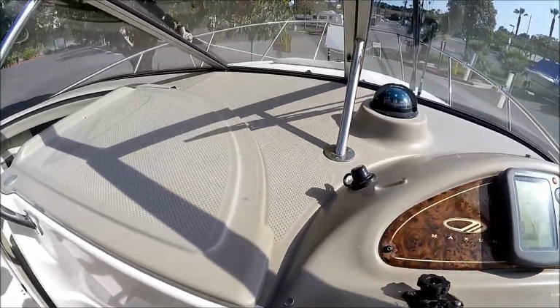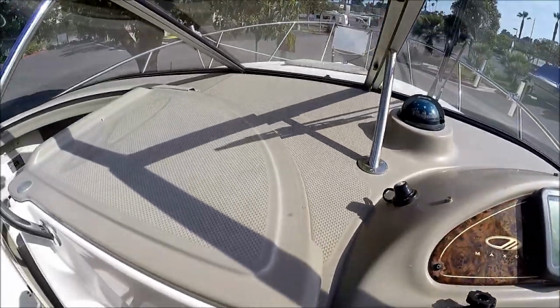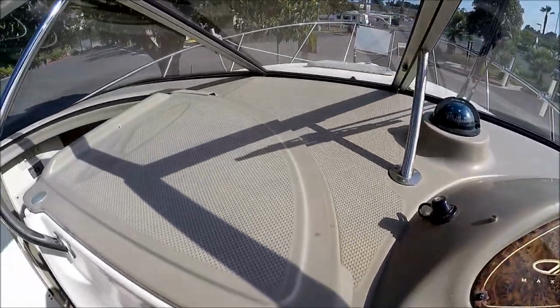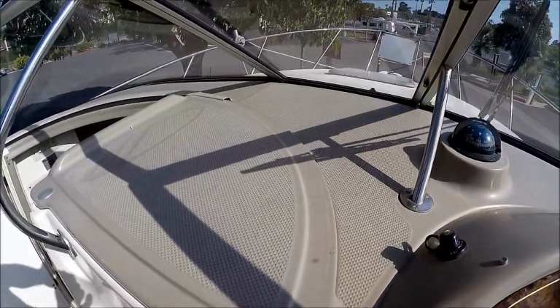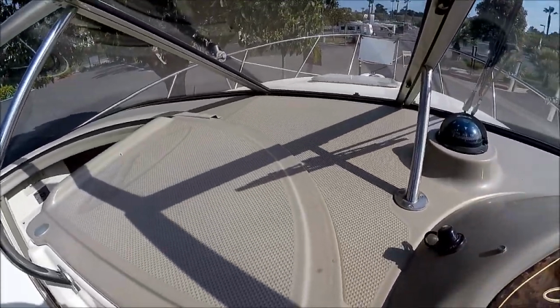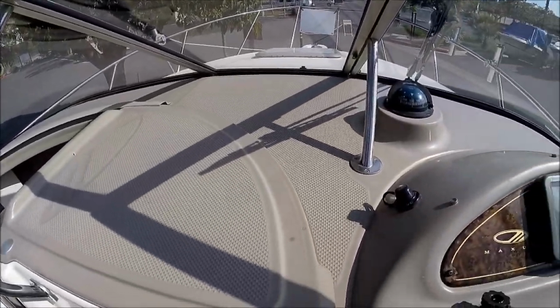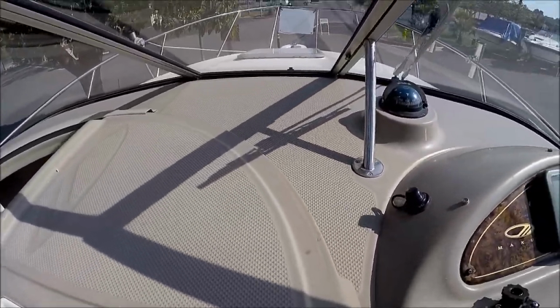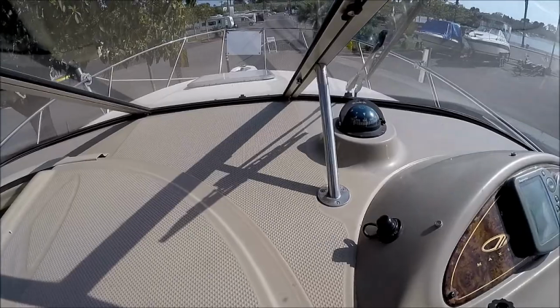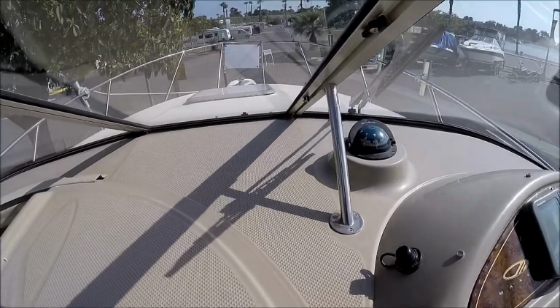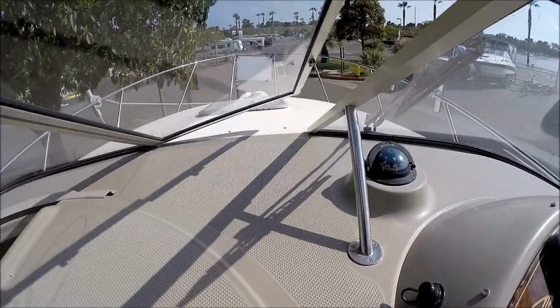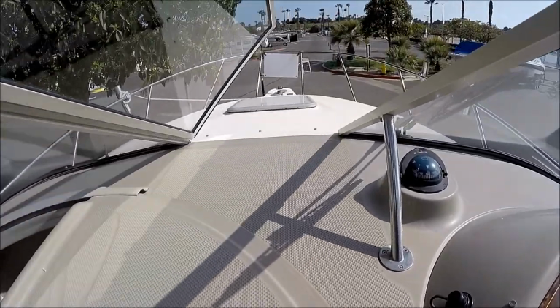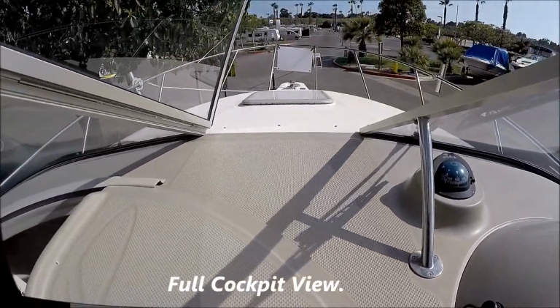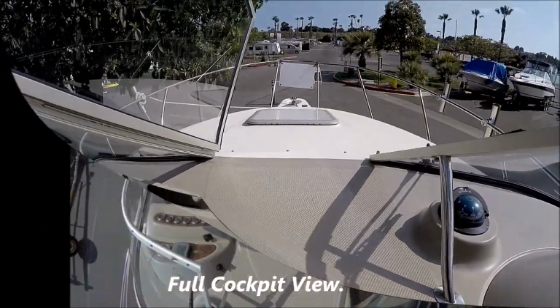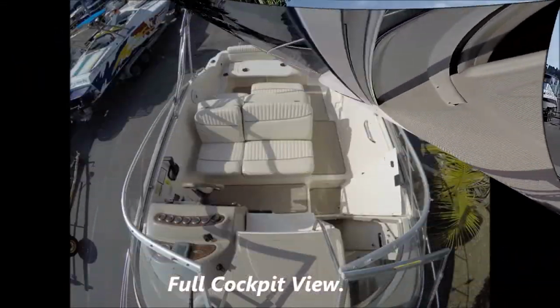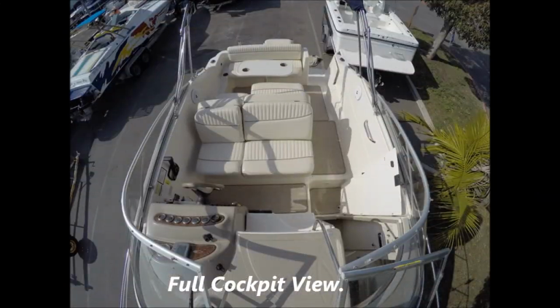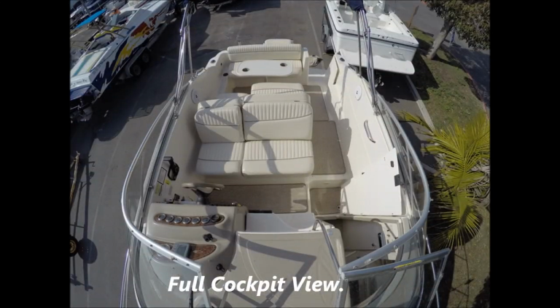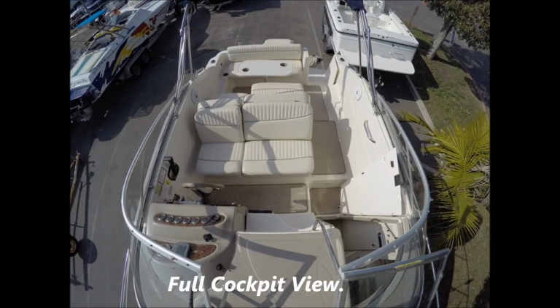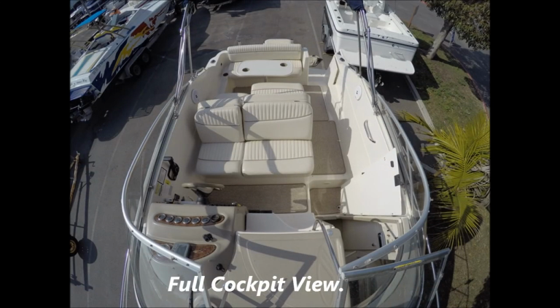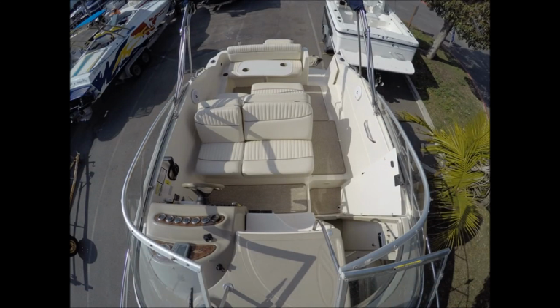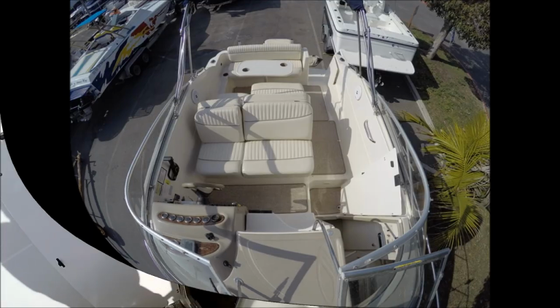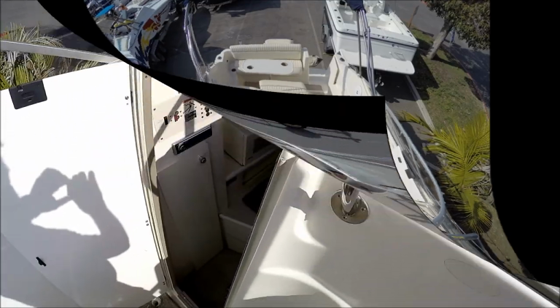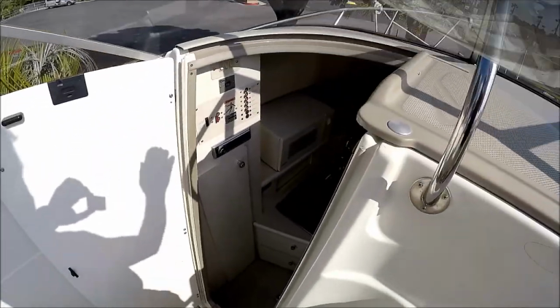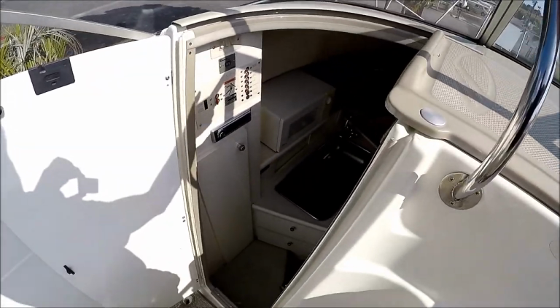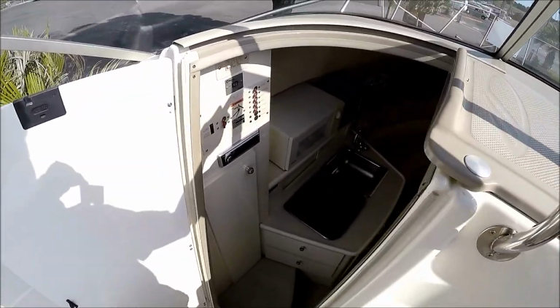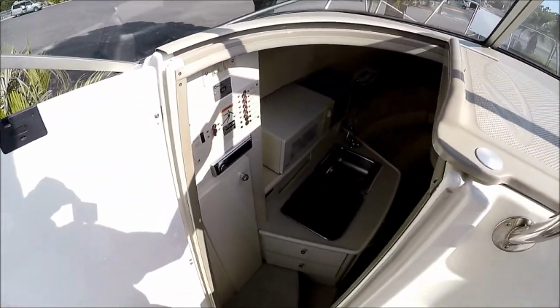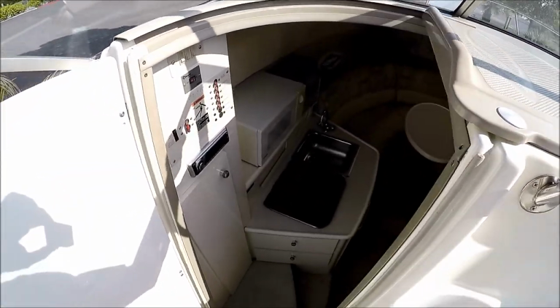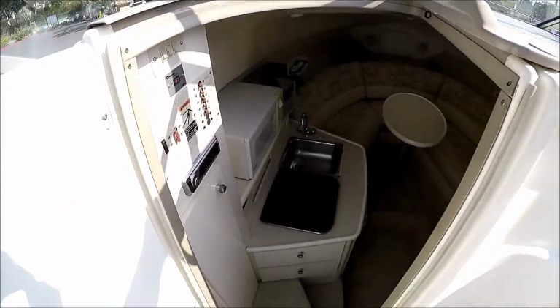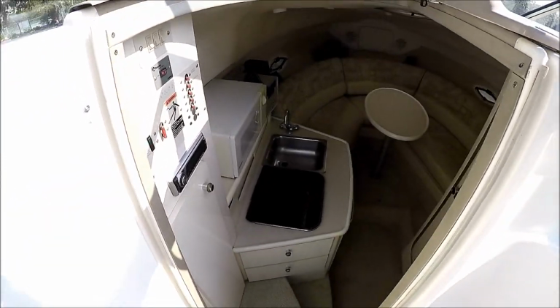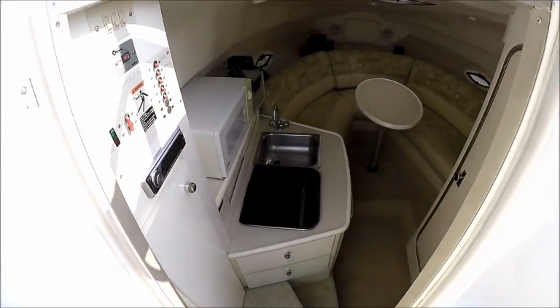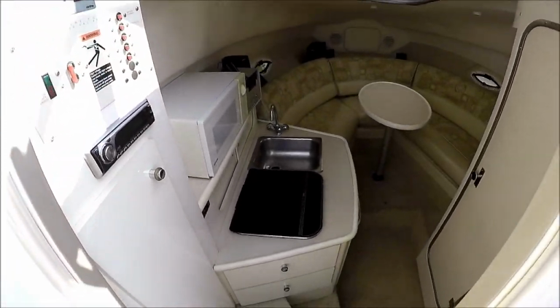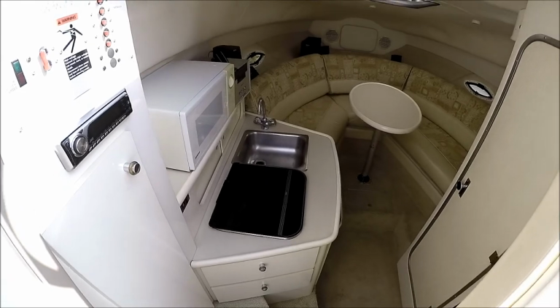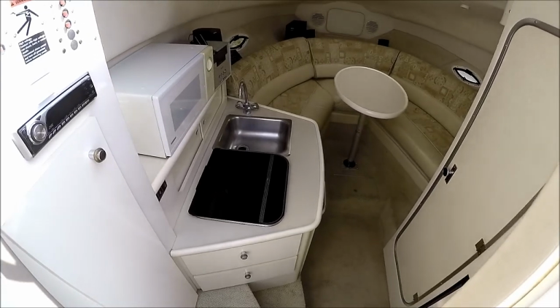We have easy access to the foredeck through this open window. We're going to enter the cabin through the port side door, down a few steps.